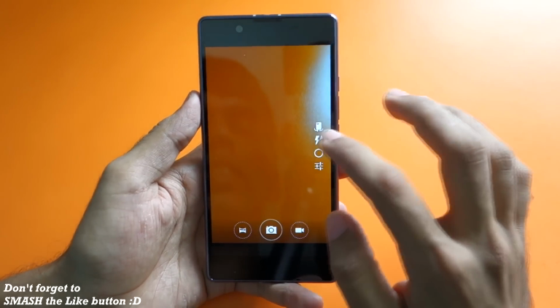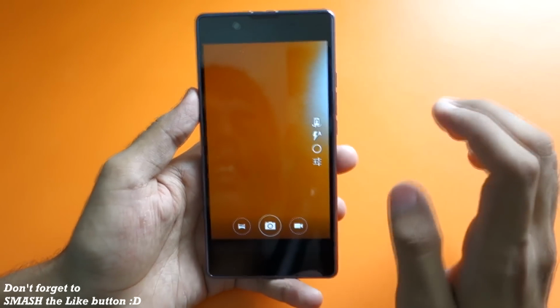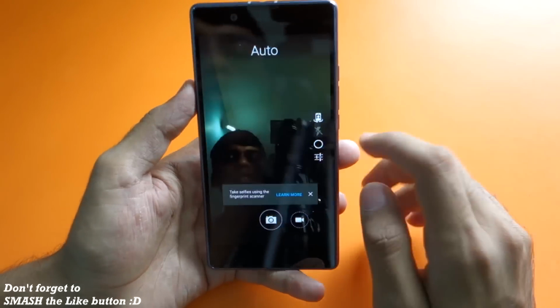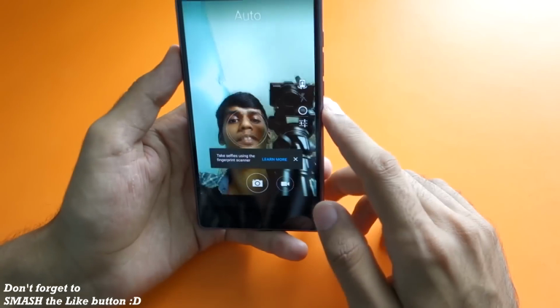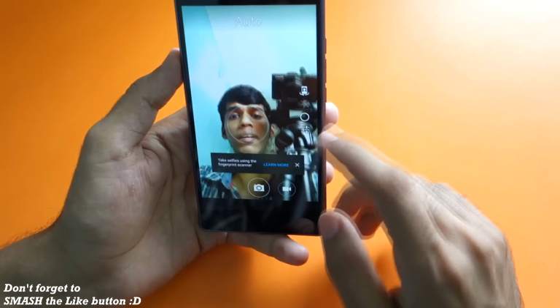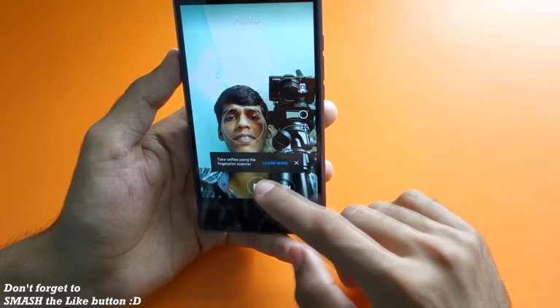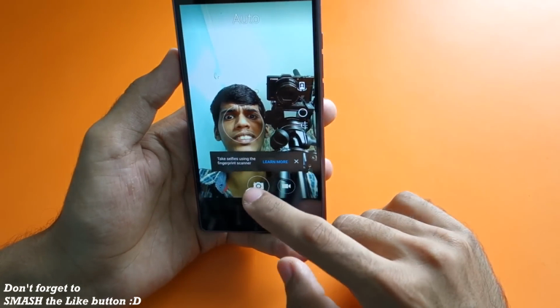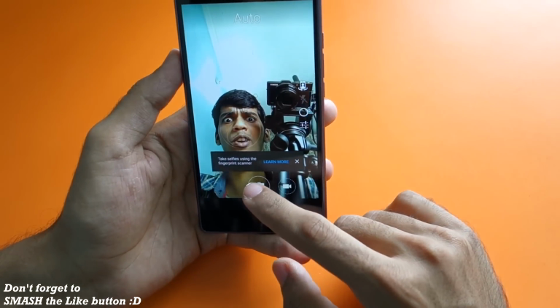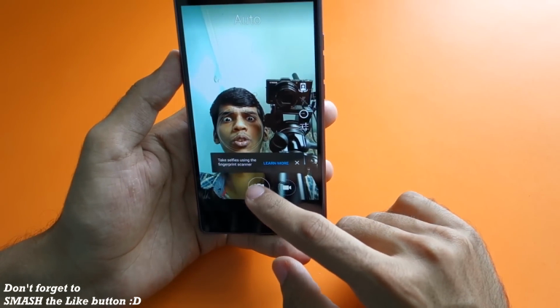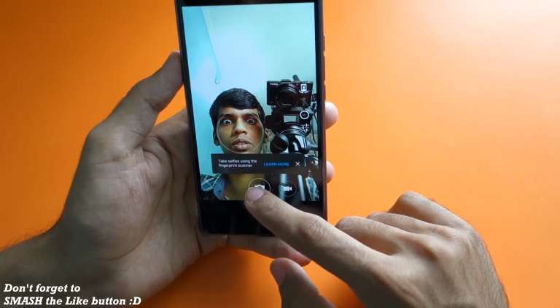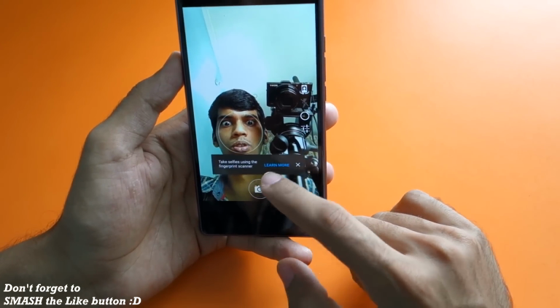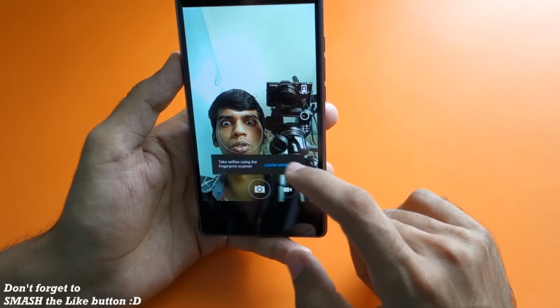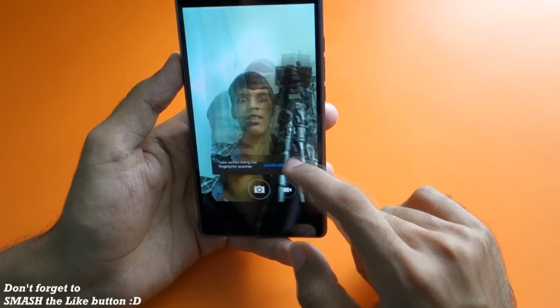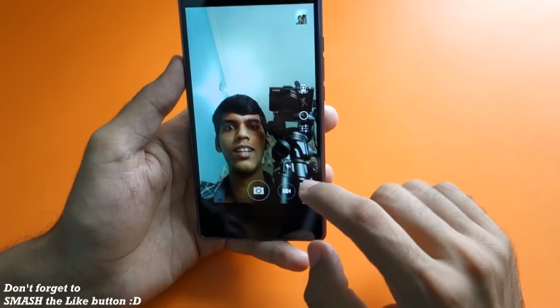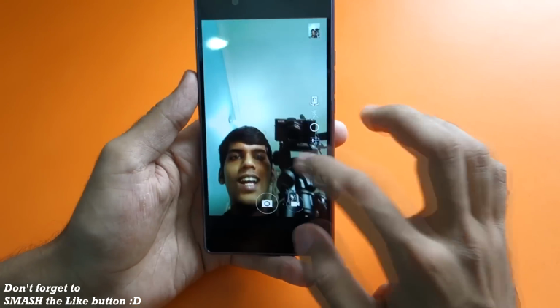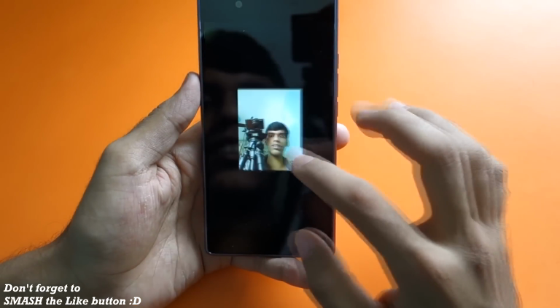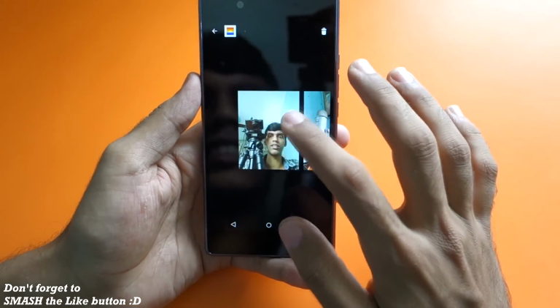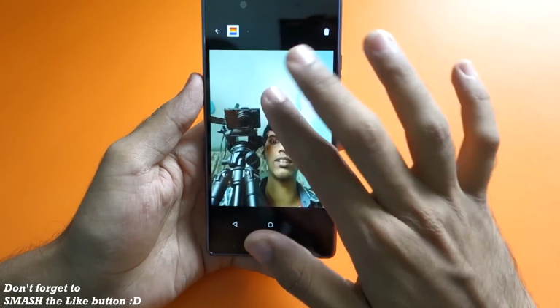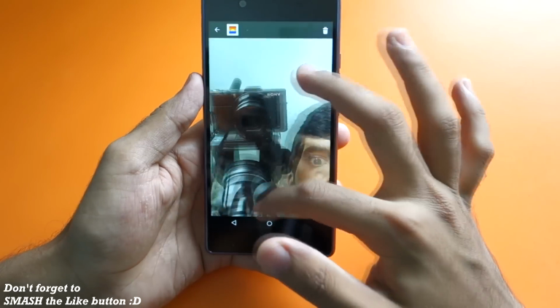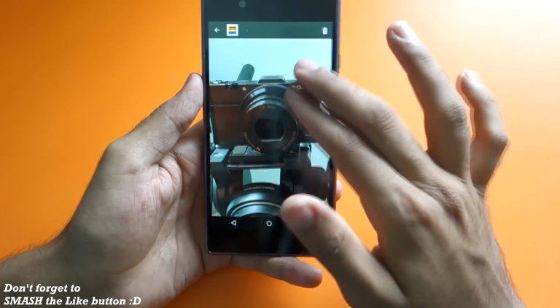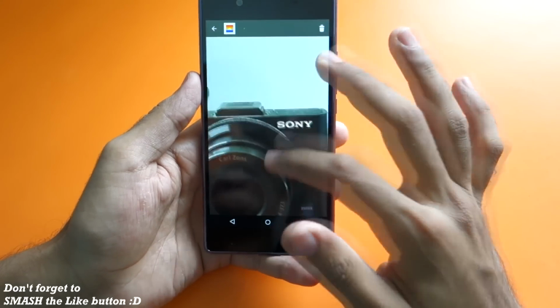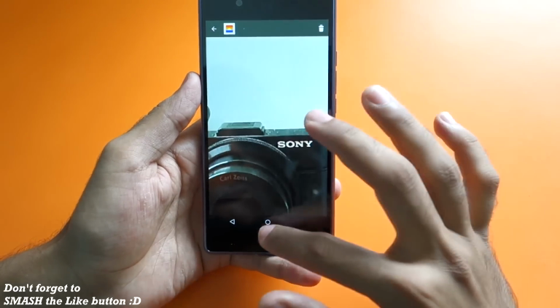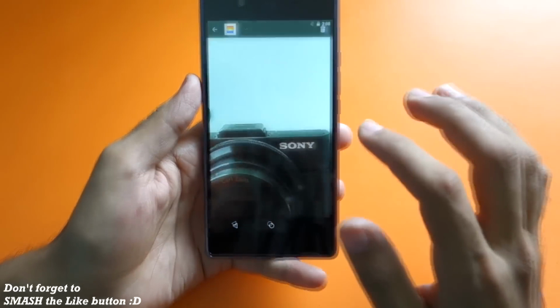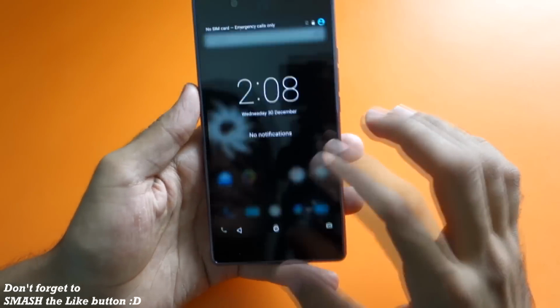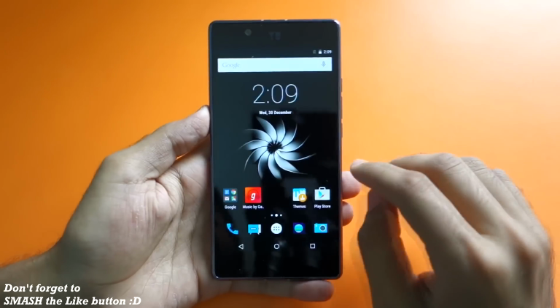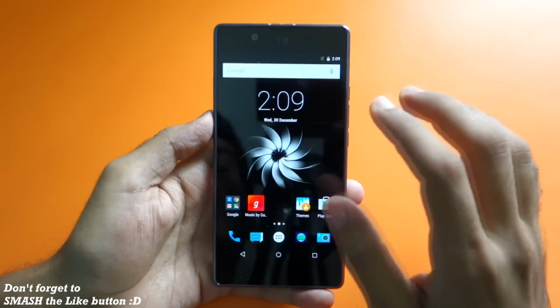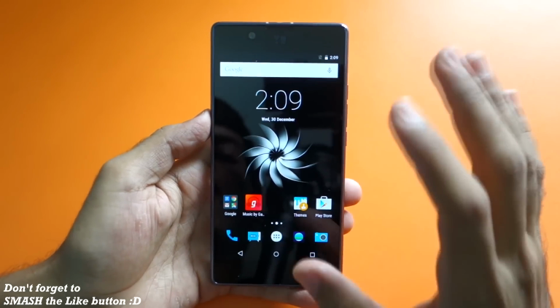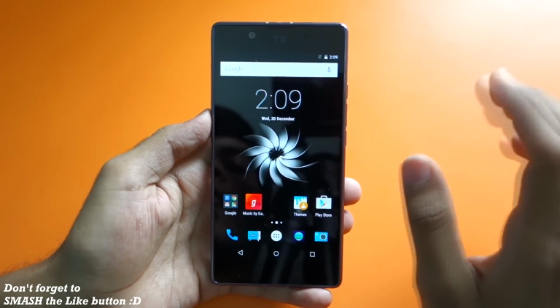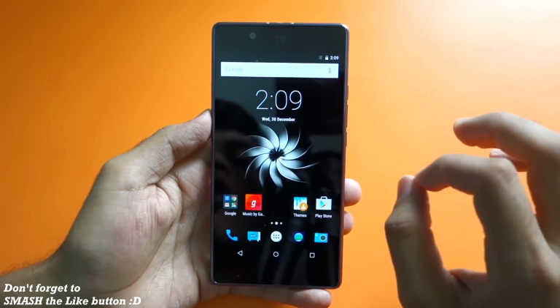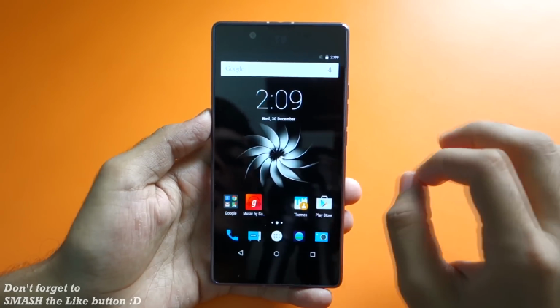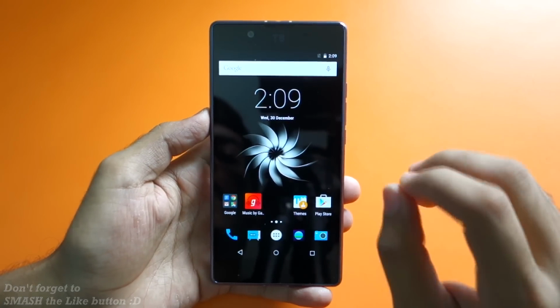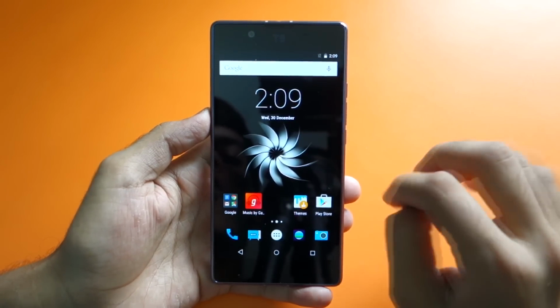The photos look really good and I'll test it out more thoroughly. The front-facing camera also looks great. The 2K display is super sharp, which is impressive.